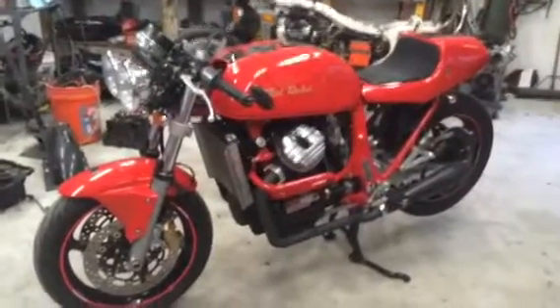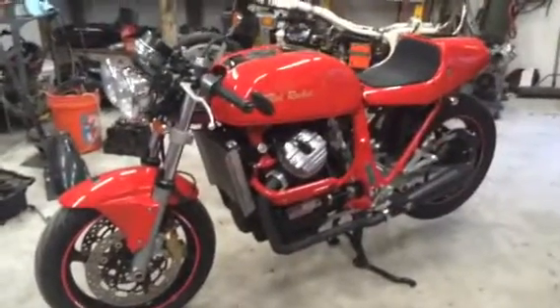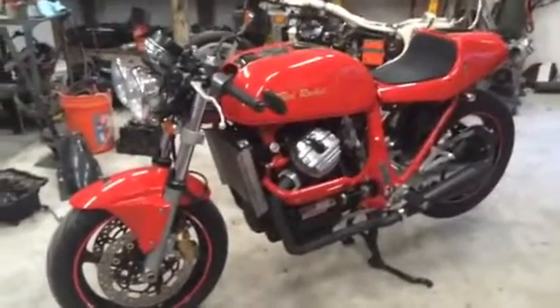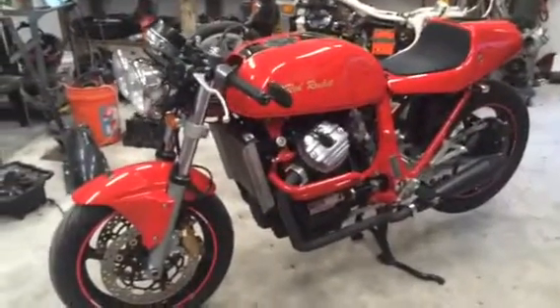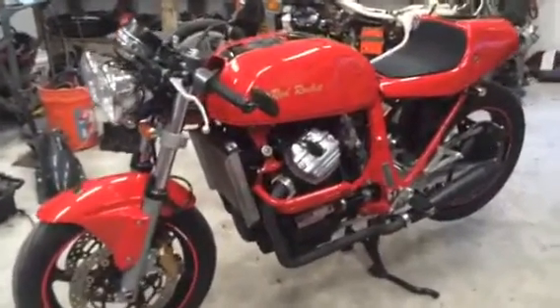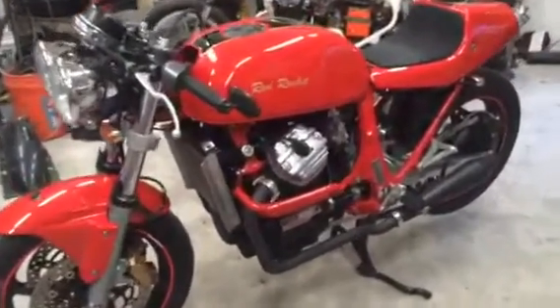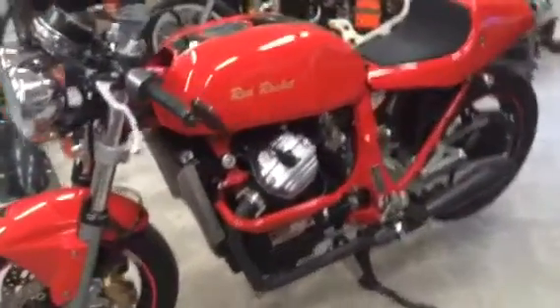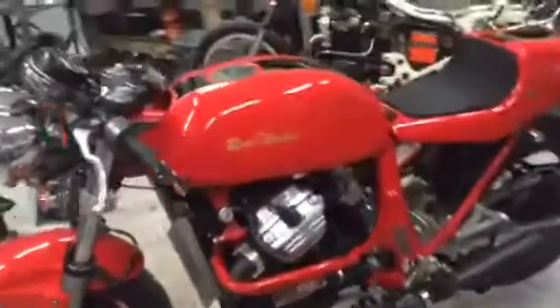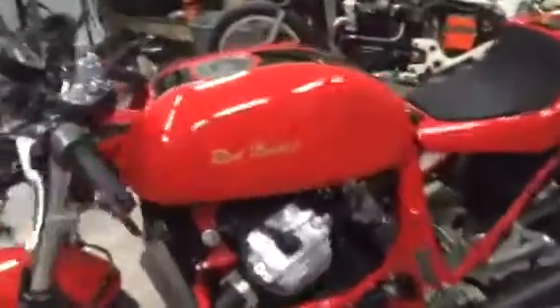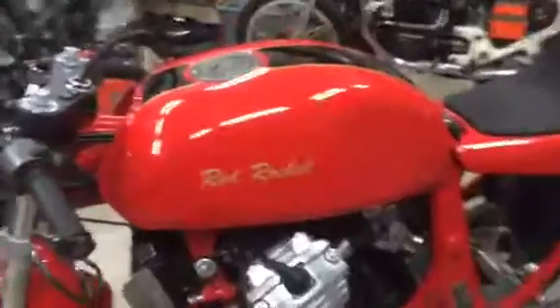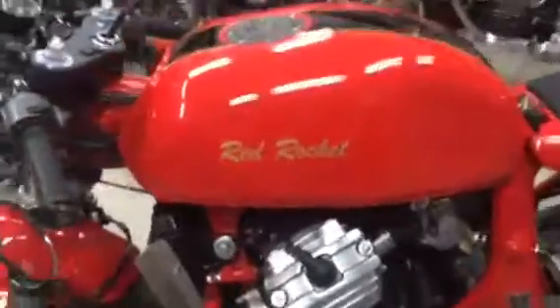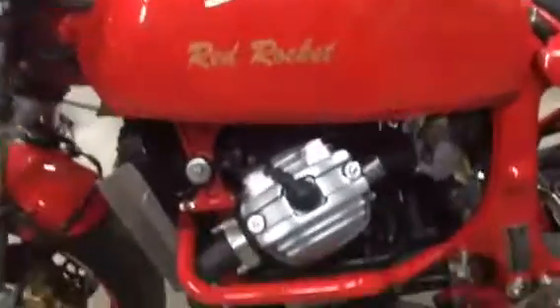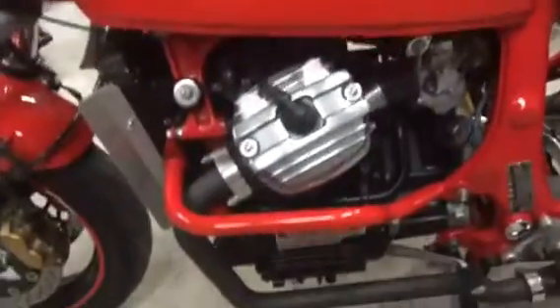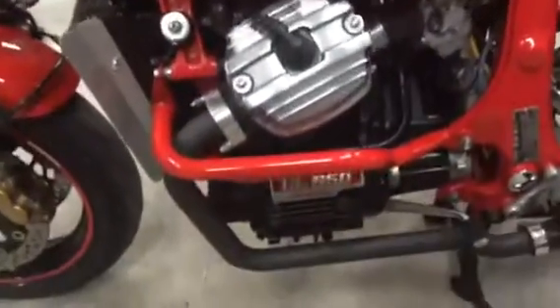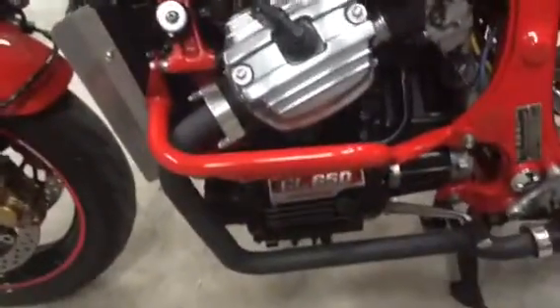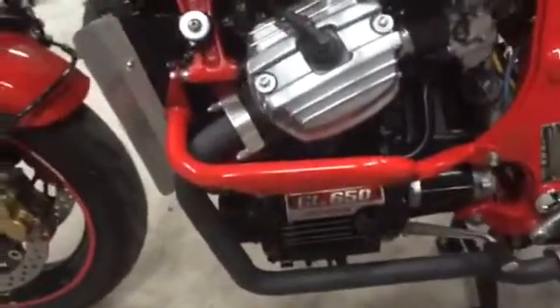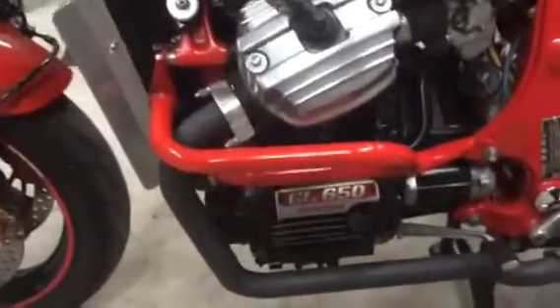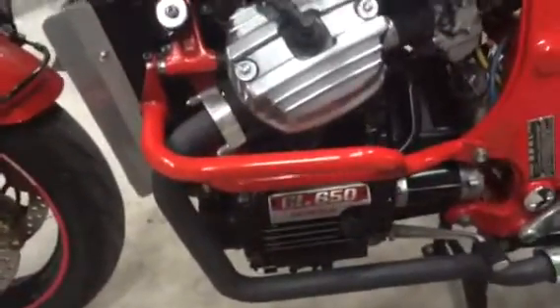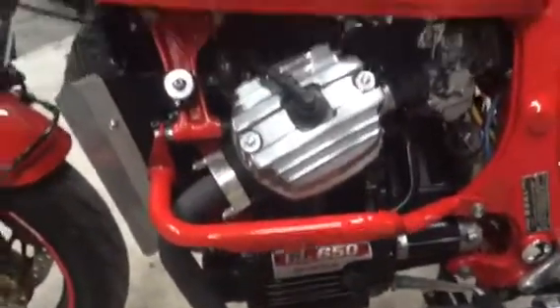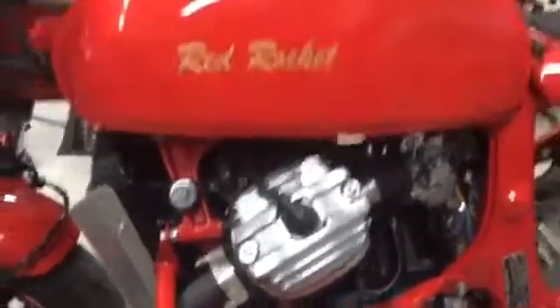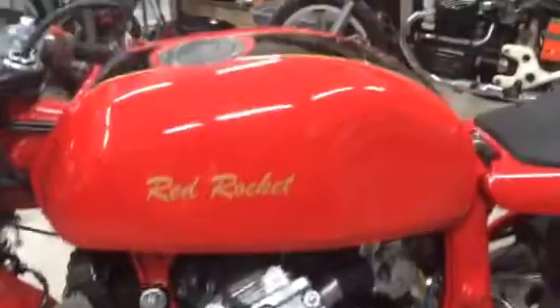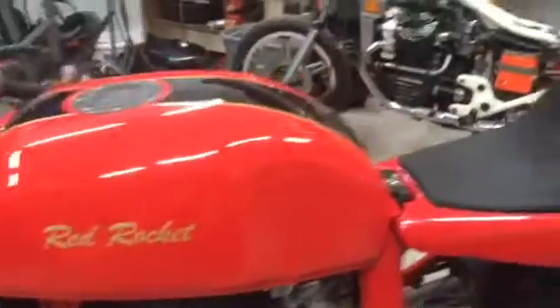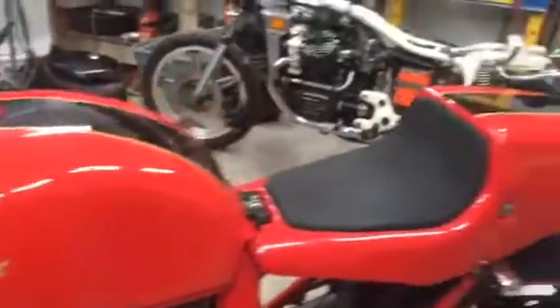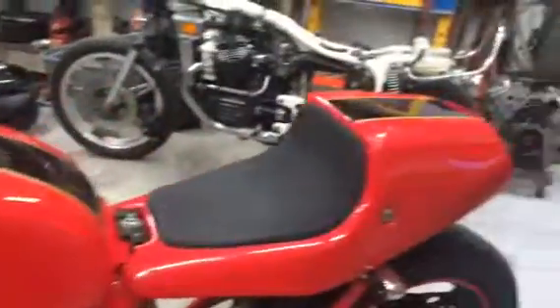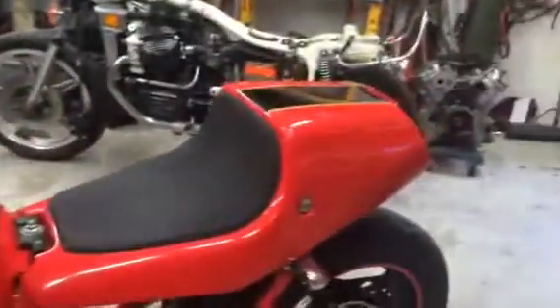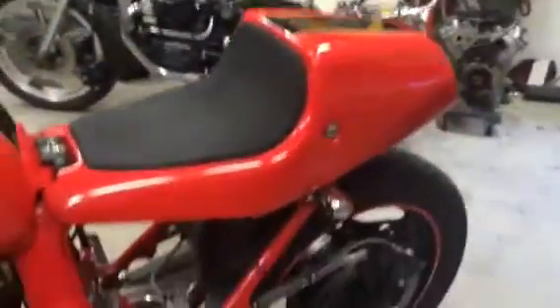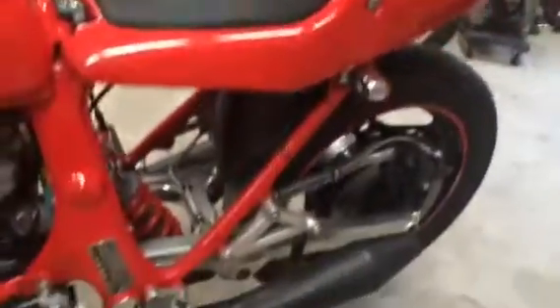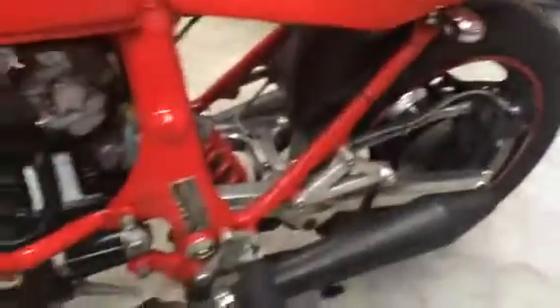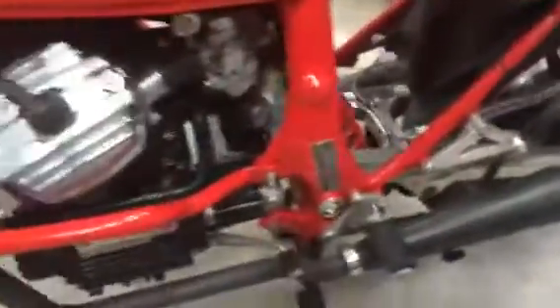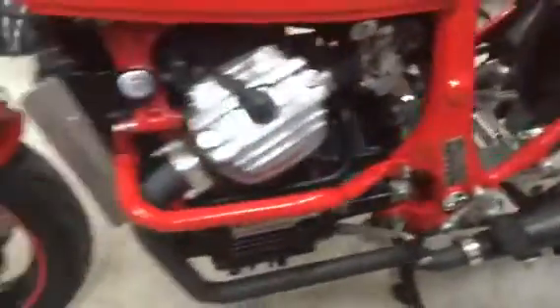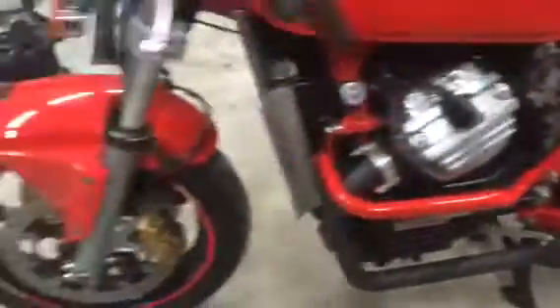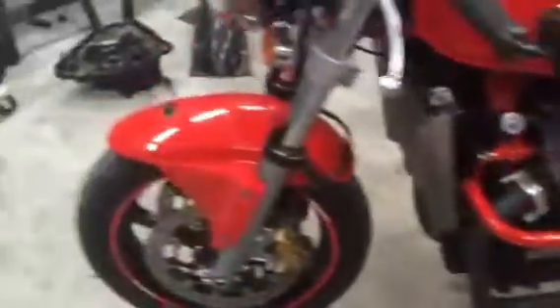This is Bobby Thompson's latest creation, the Red Rocket. Bobby's a retired Honda Master Mechanic and Master Fabricator. He and I have built quite a few cafe projects together. Nobody does better work than he does.